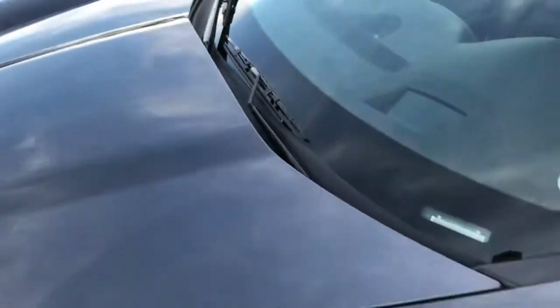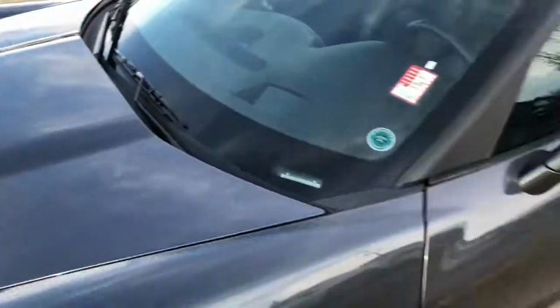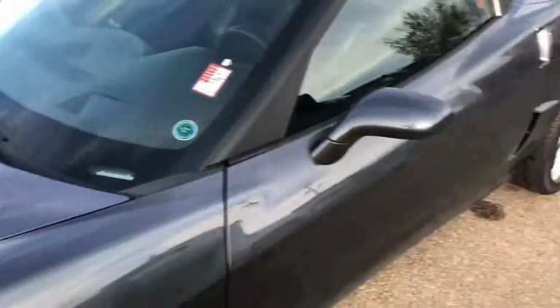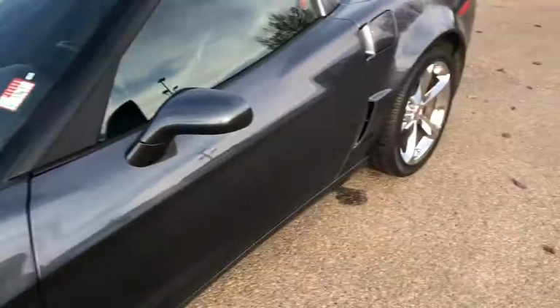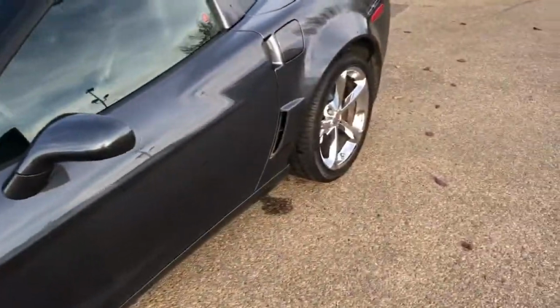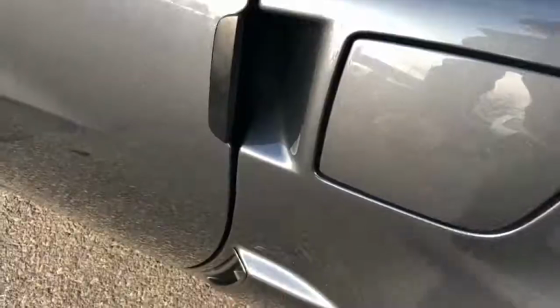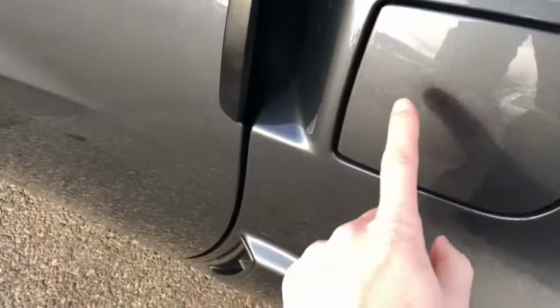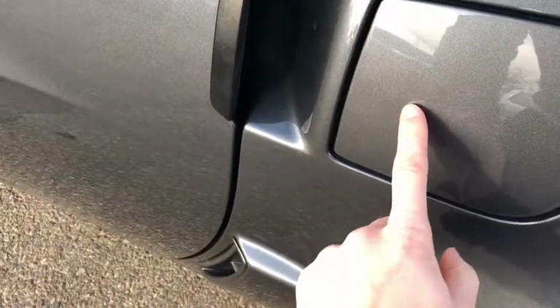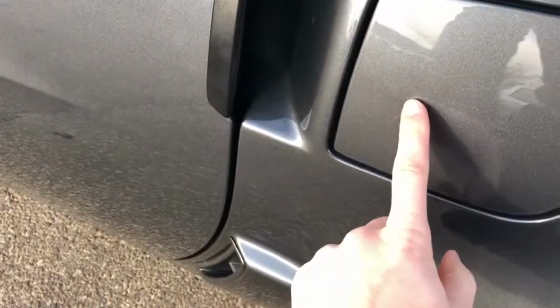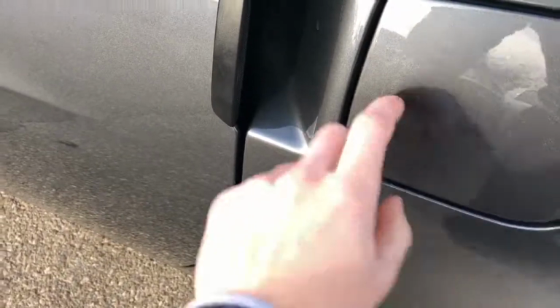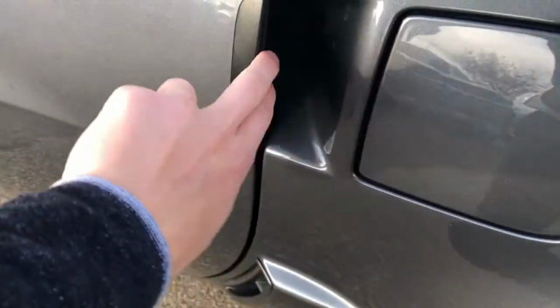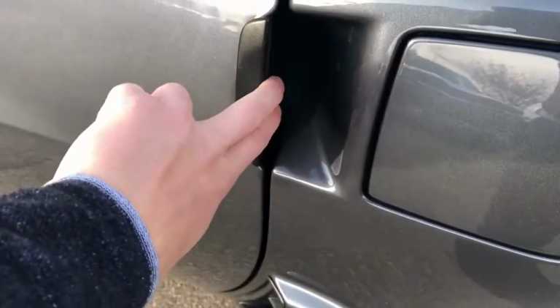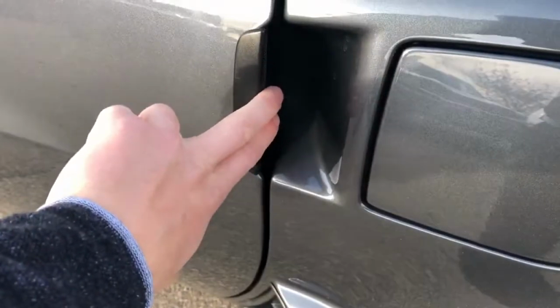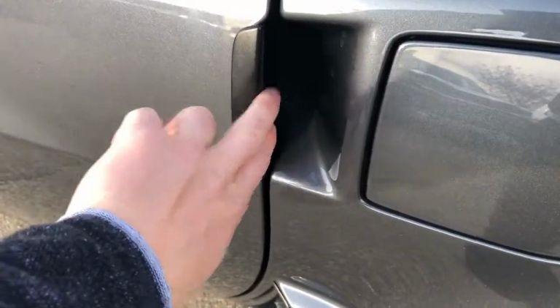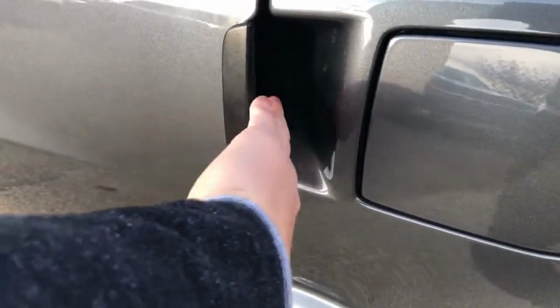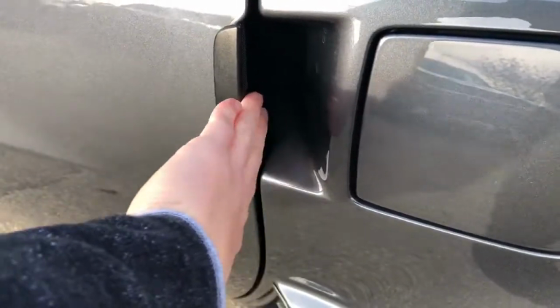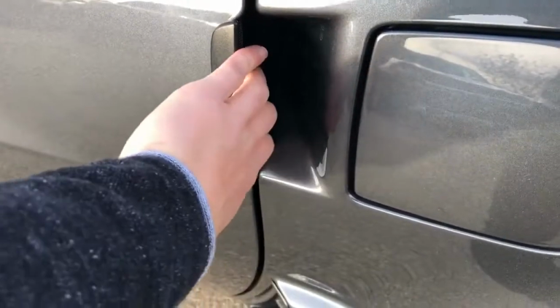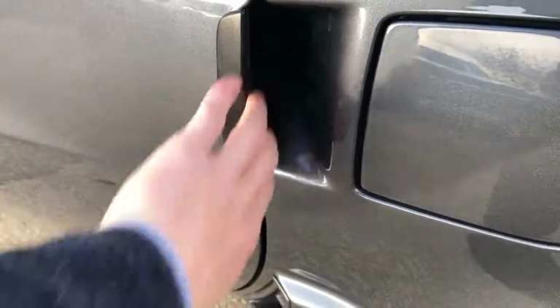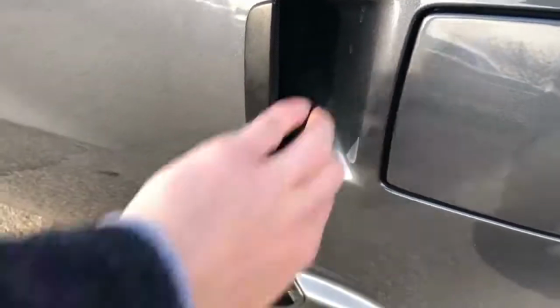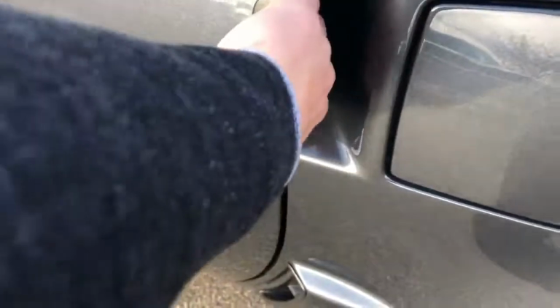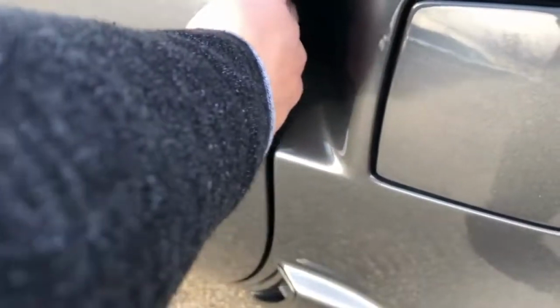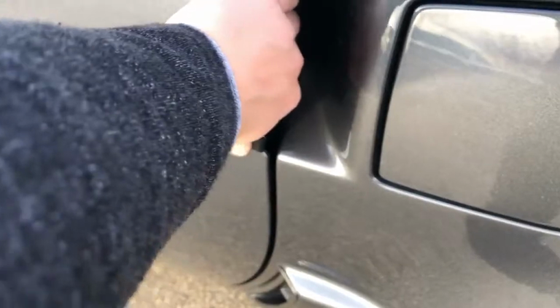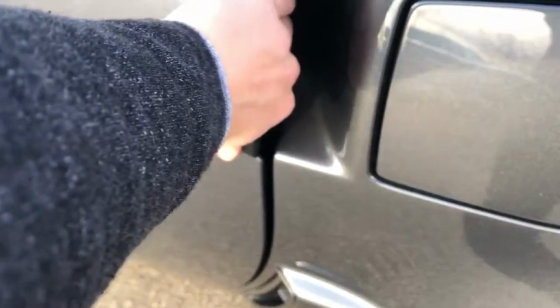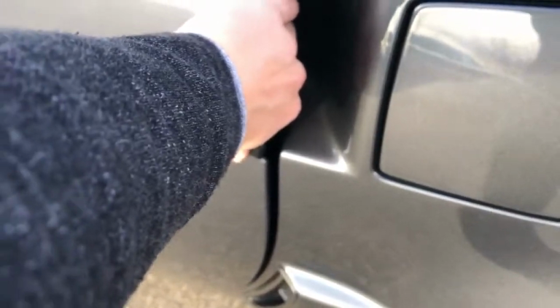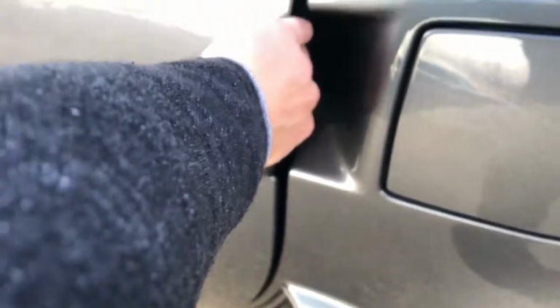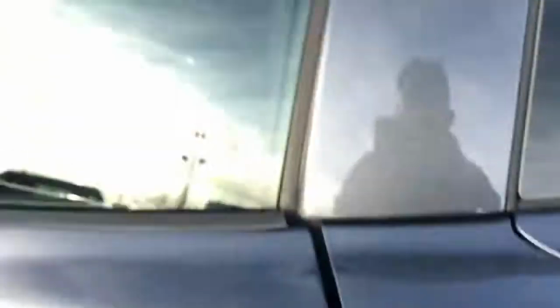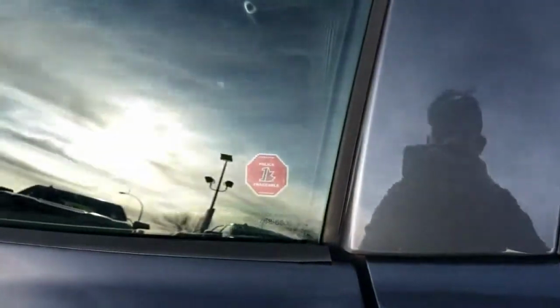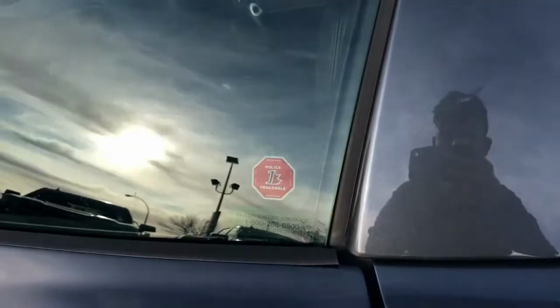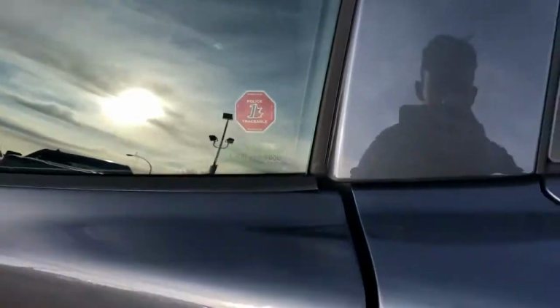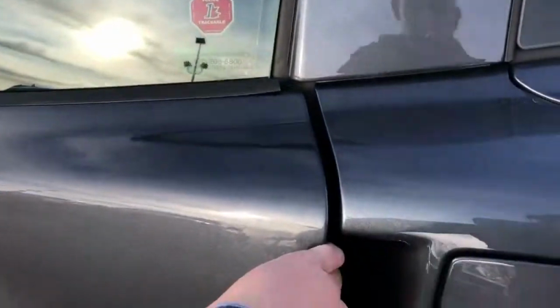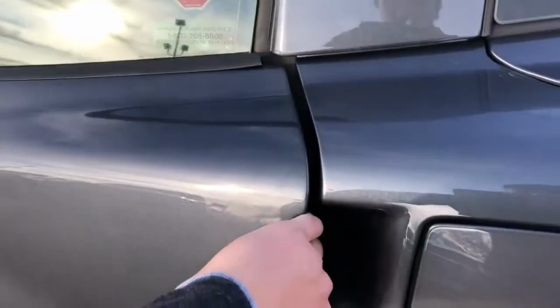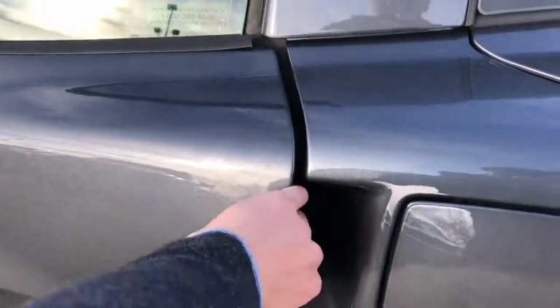Now we can step inside the vehicle. Inside the fuel filler cap area, we have the door opener. There's no exterior handle — you use the button on the inside. The window rolls down a little bit to allow you to get inside.